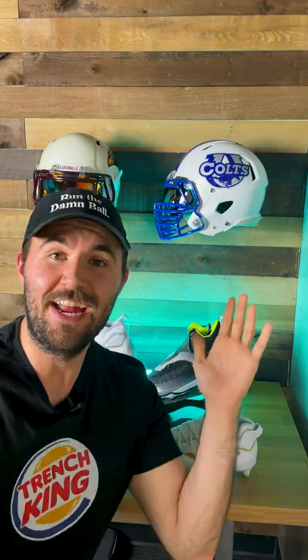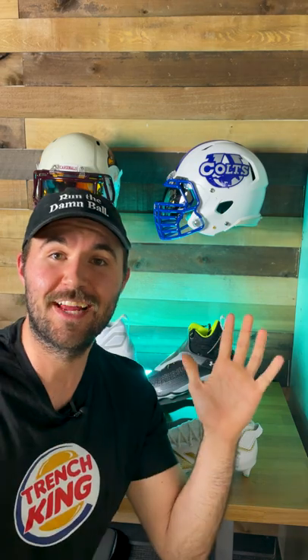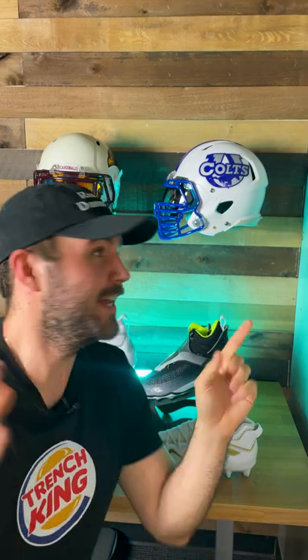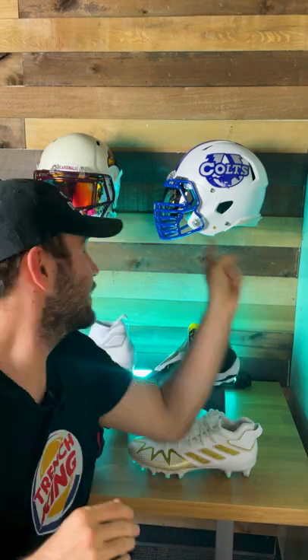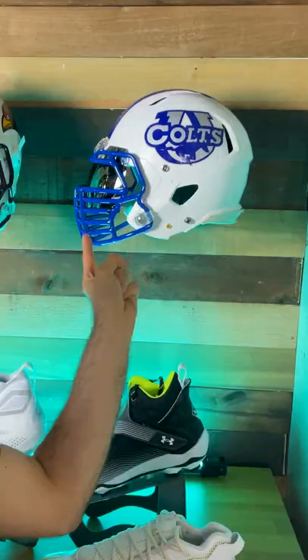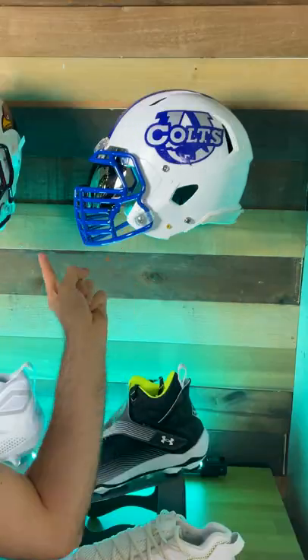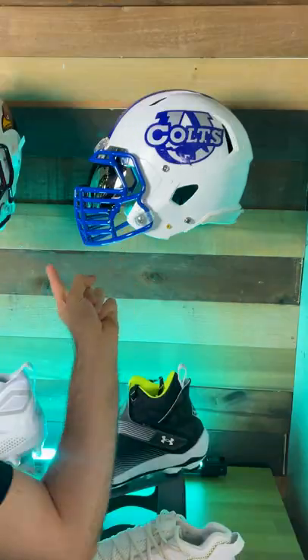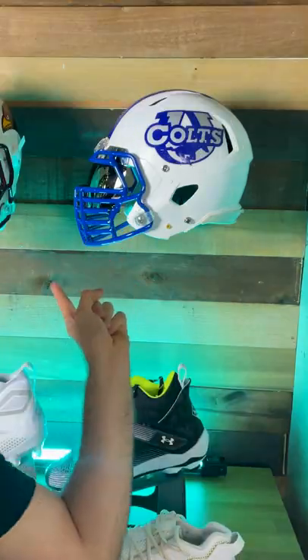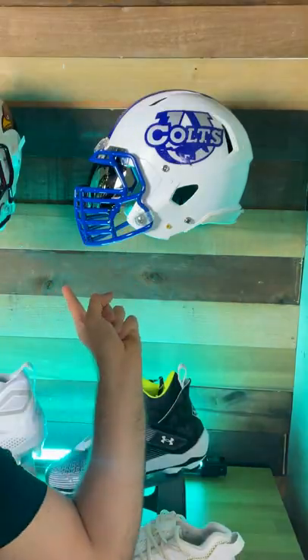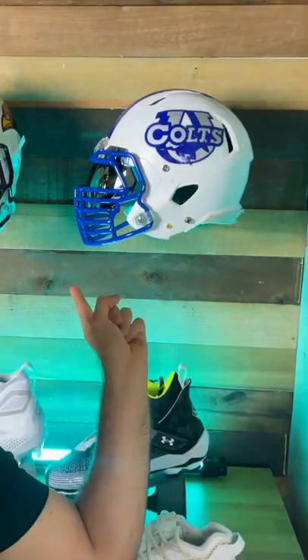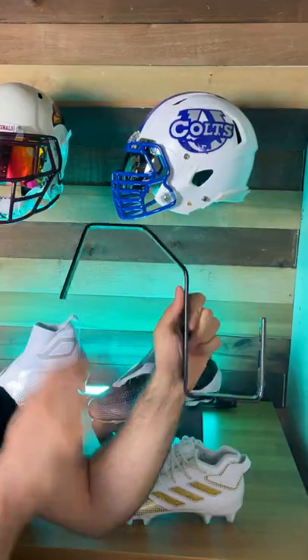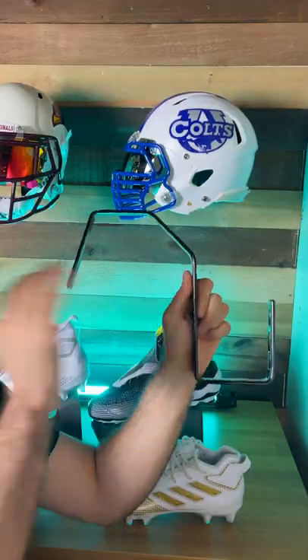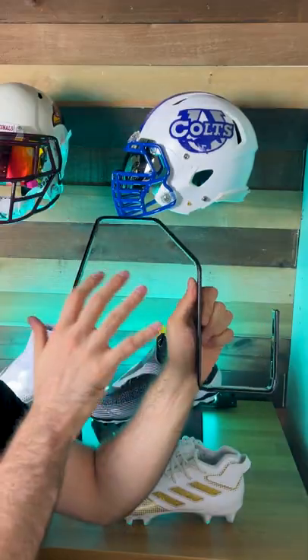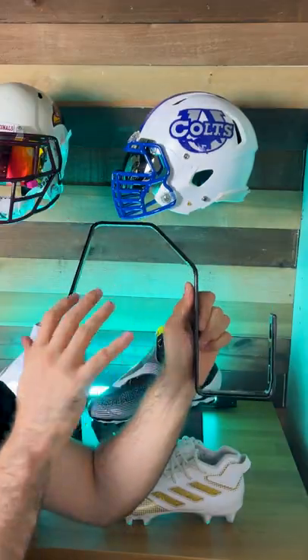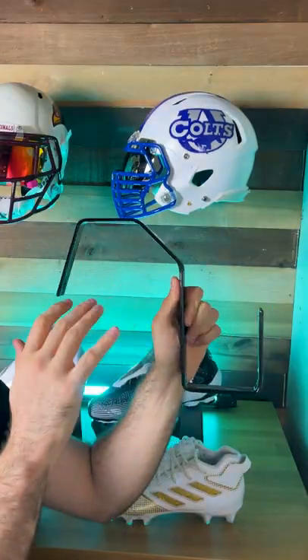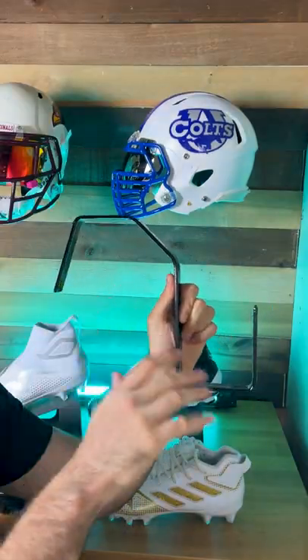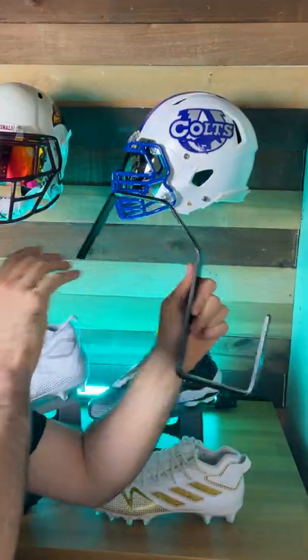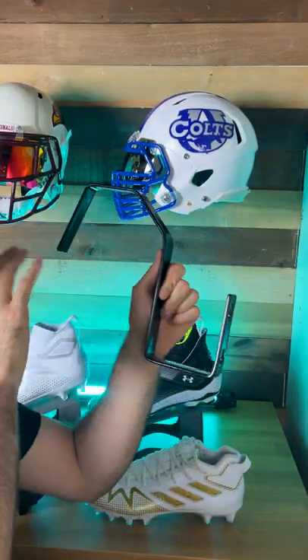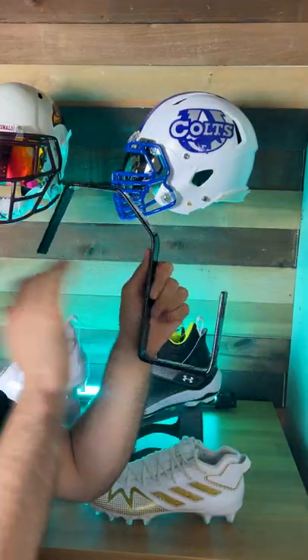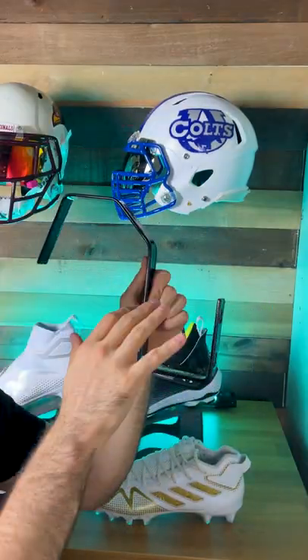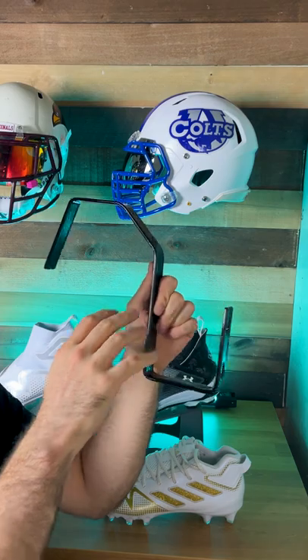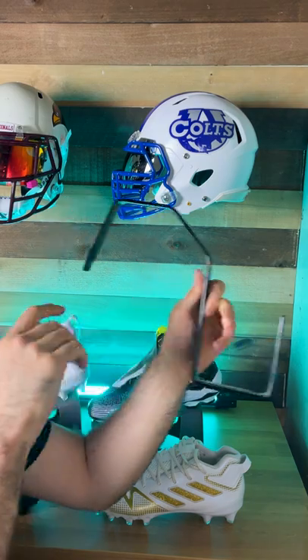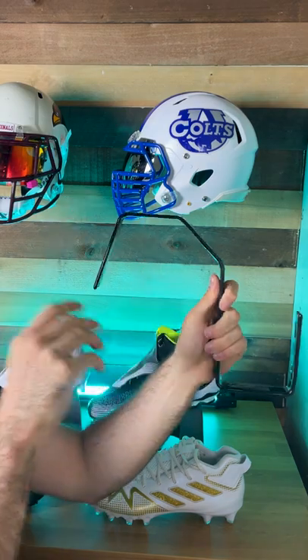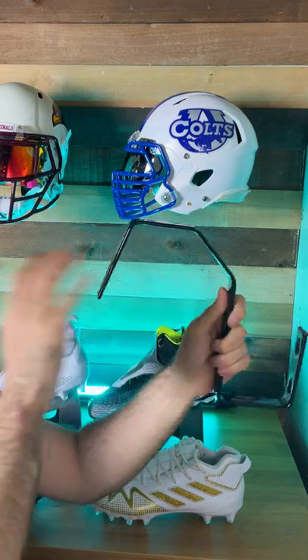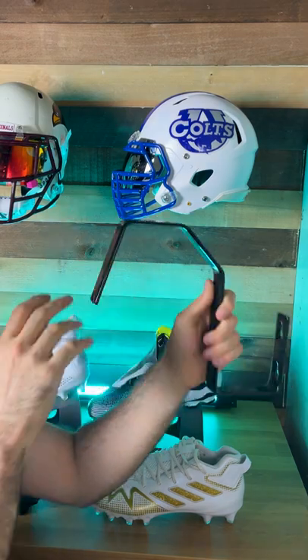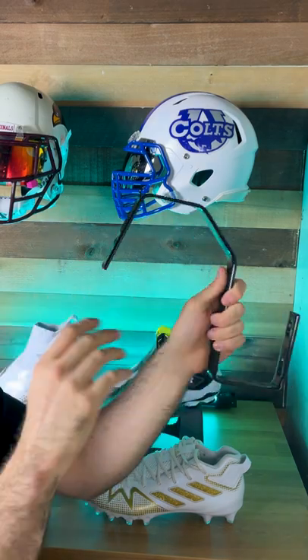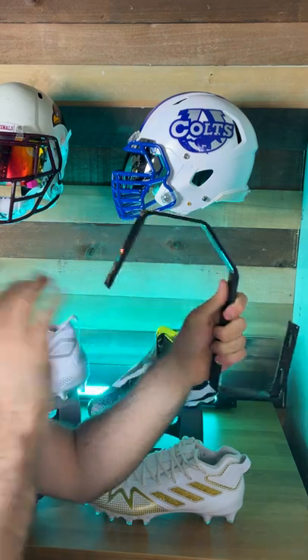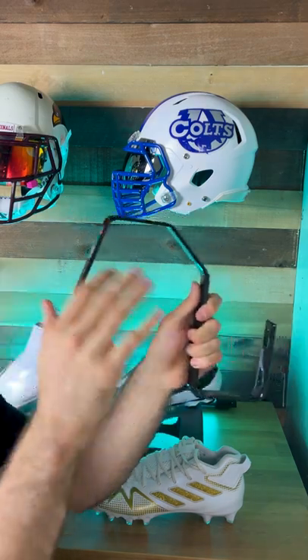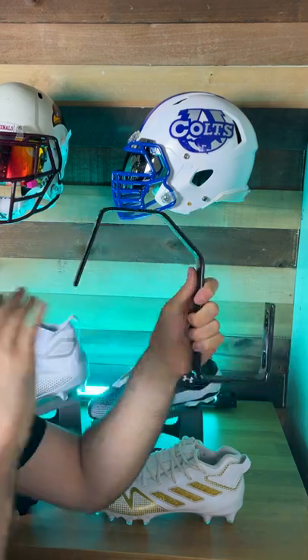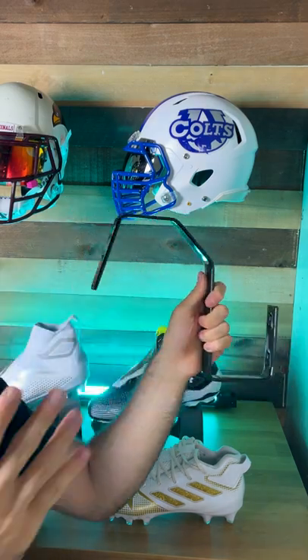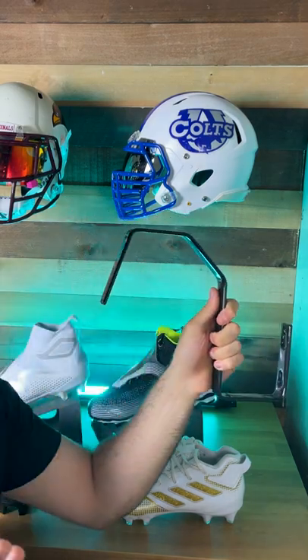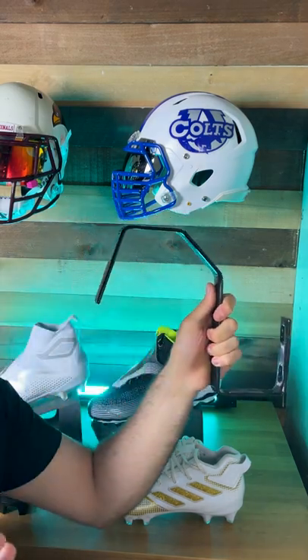Here's how to make it look like your helmets are floating. This is called a helmet hanger, and what it does is it attaches to your wall and allows you to hang your helmet on it from basically any angle you want.